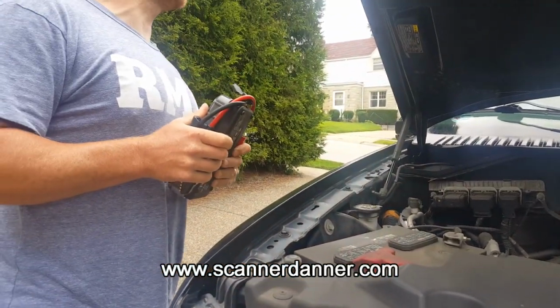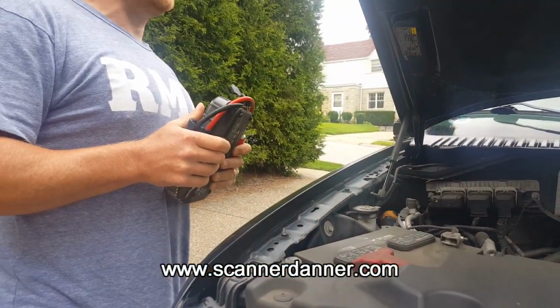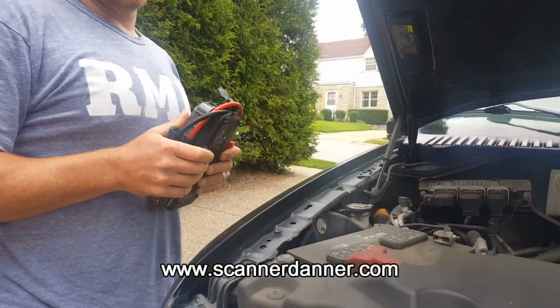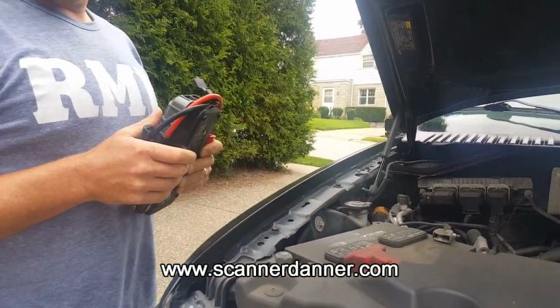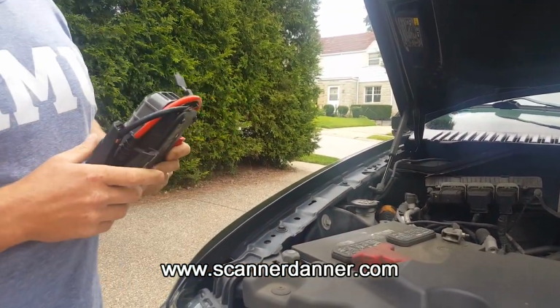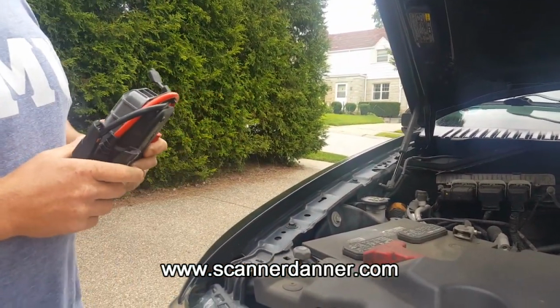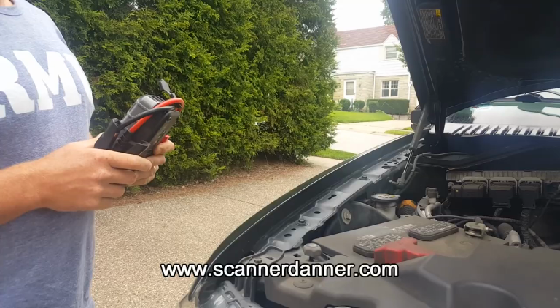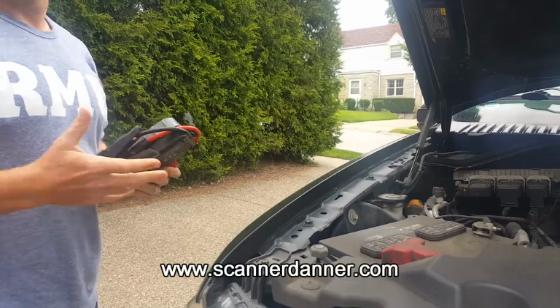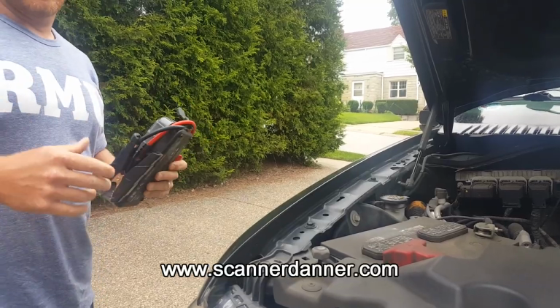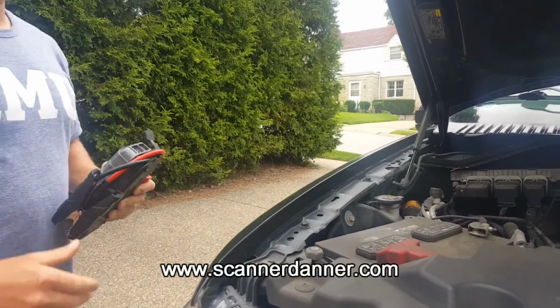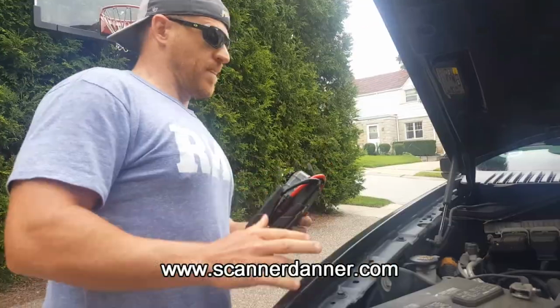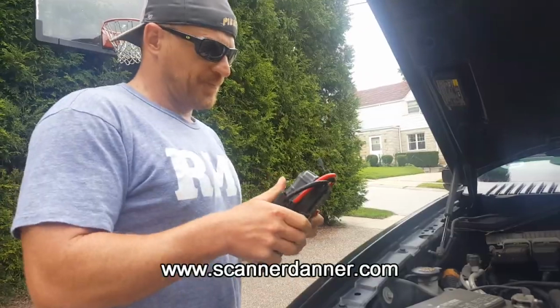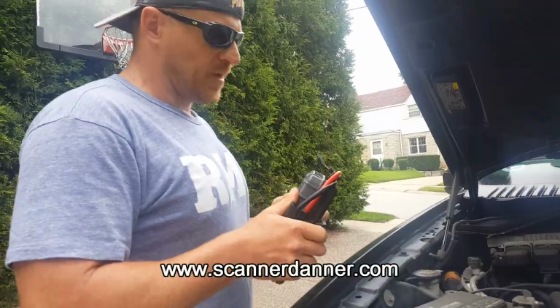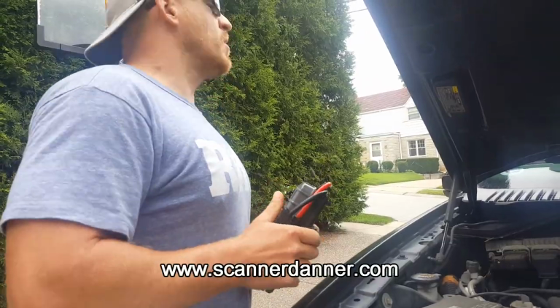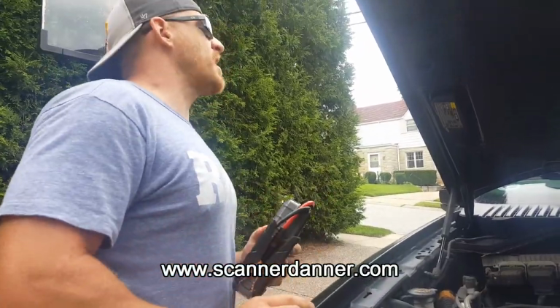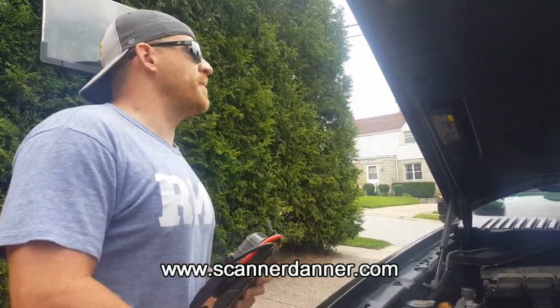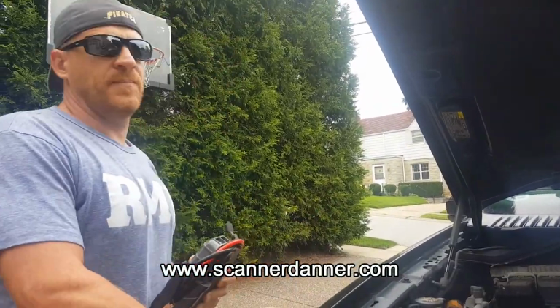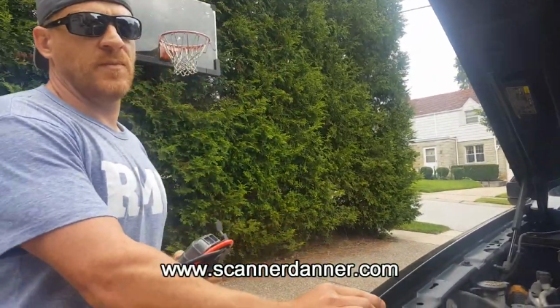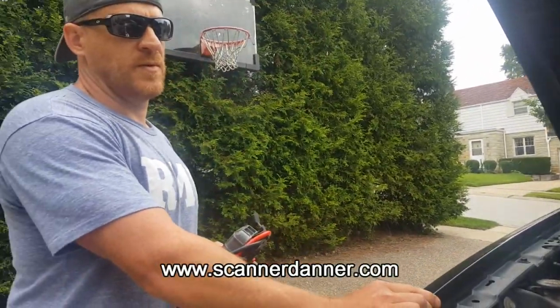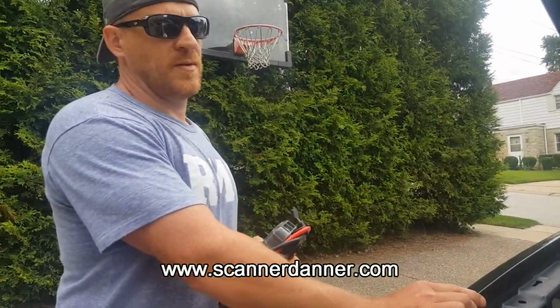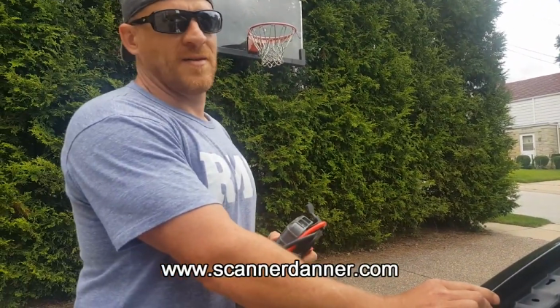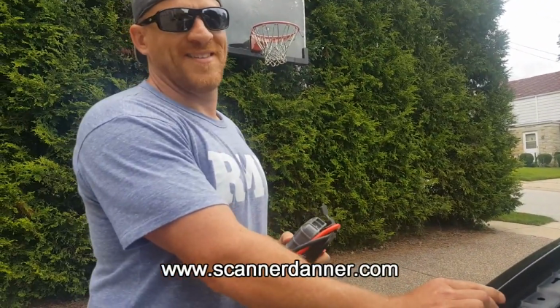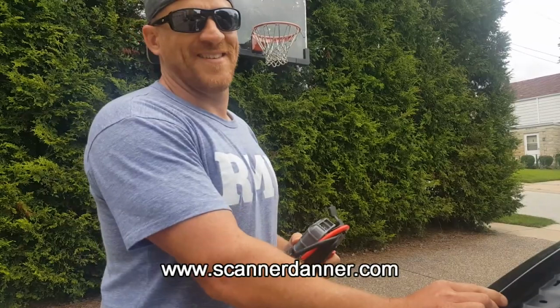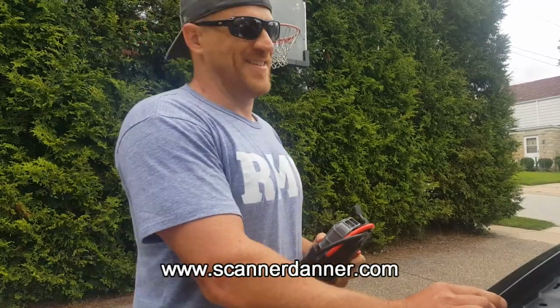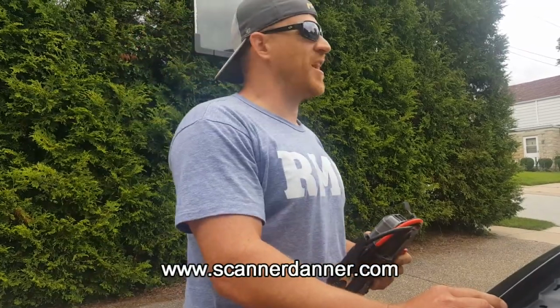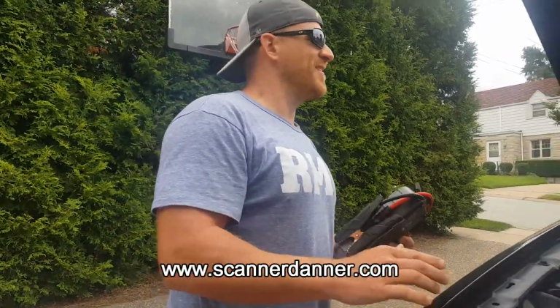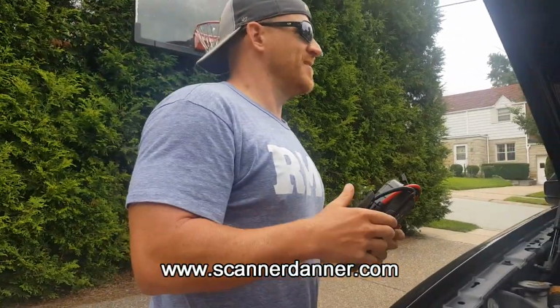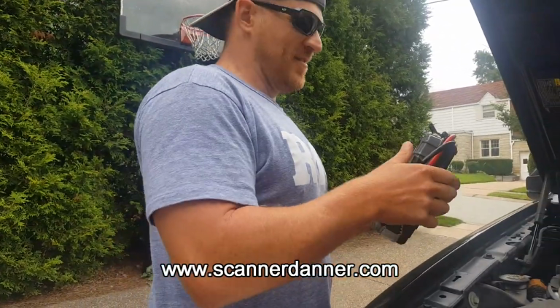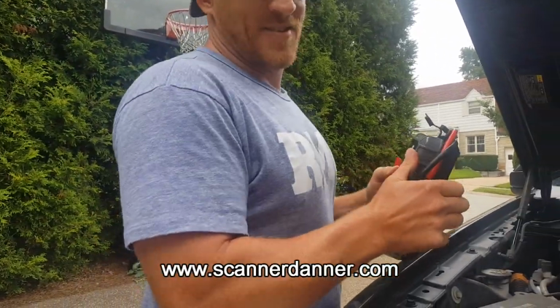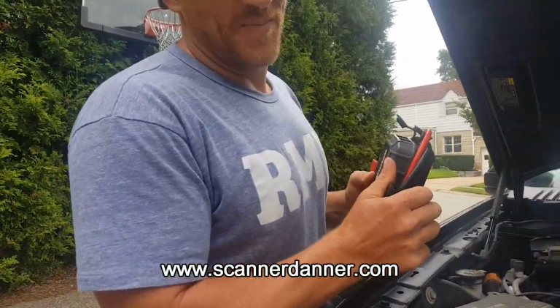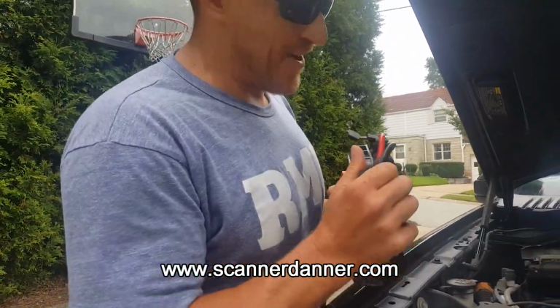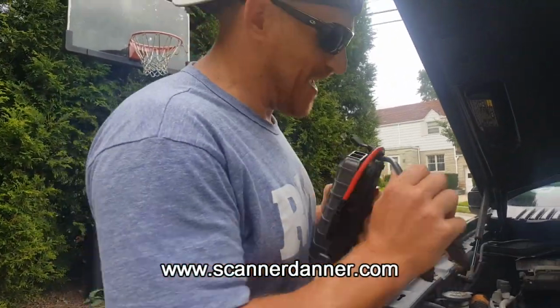All right, so you hear it — one more time, babe. Okay, so battery's dead.